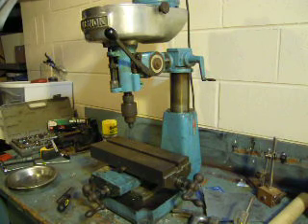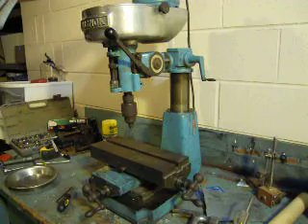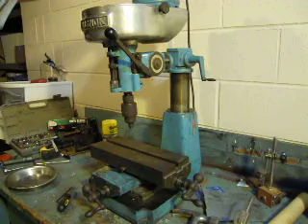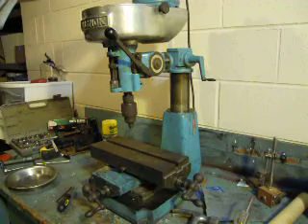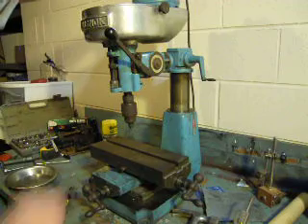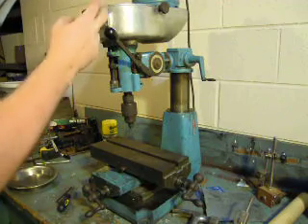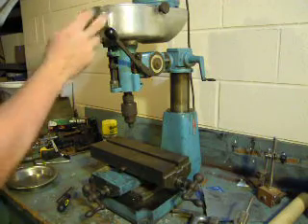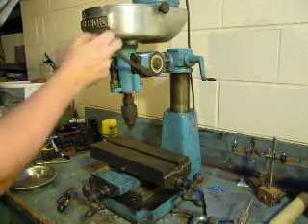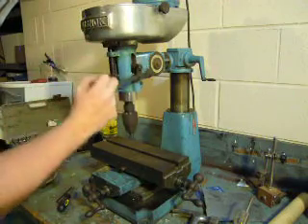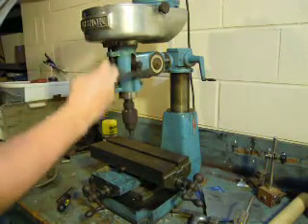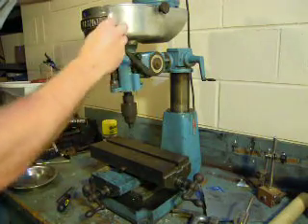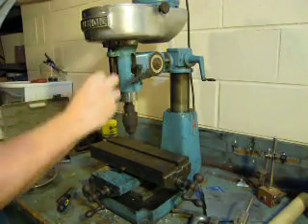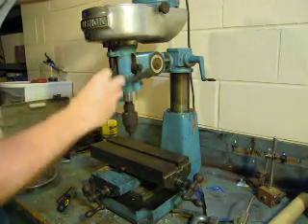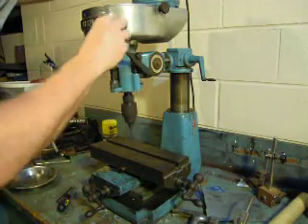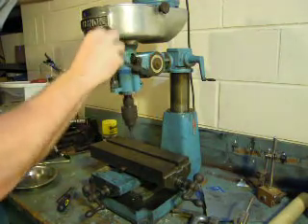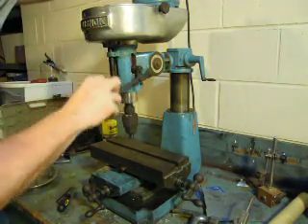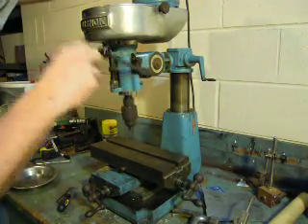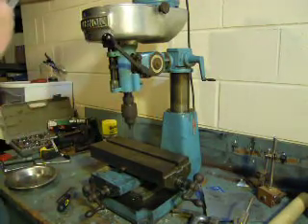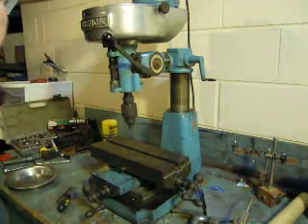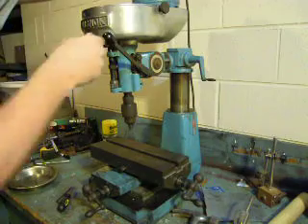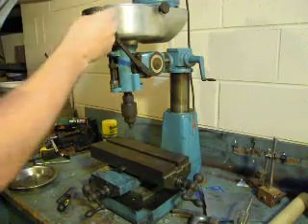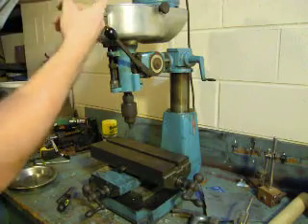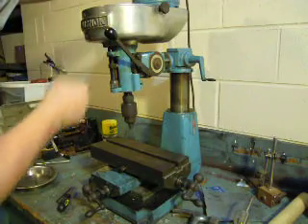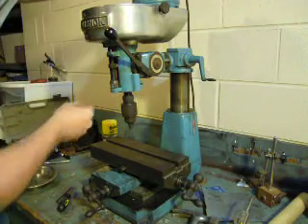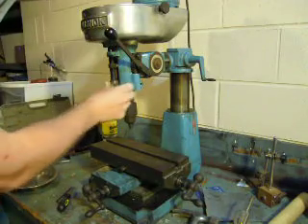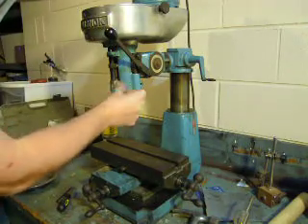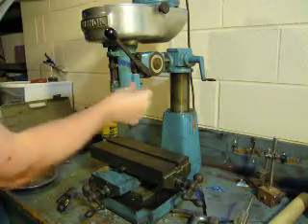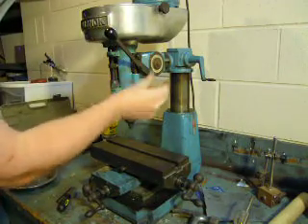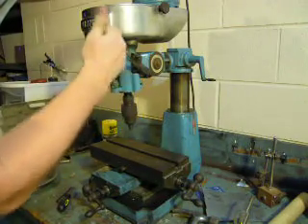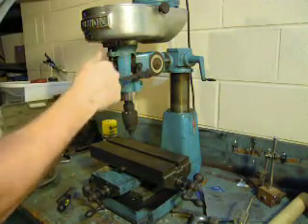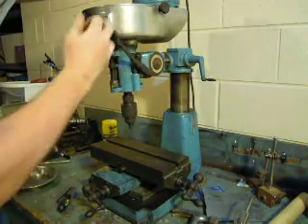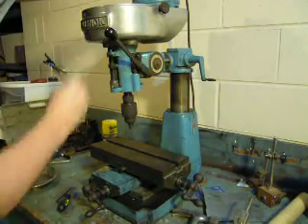So it's basically just a little mini mill. I can tell my motor is a little noisy, but you can set the depth on it.